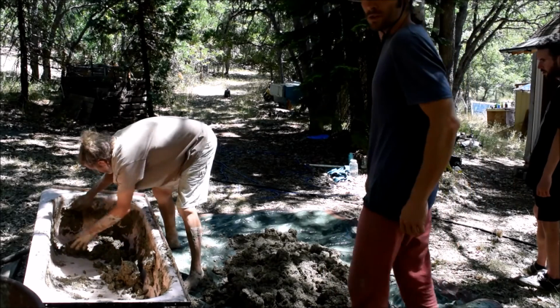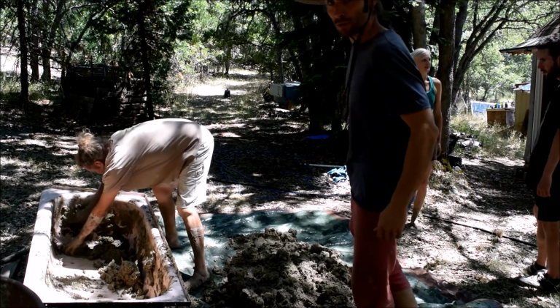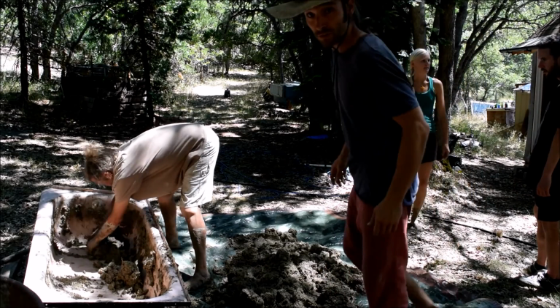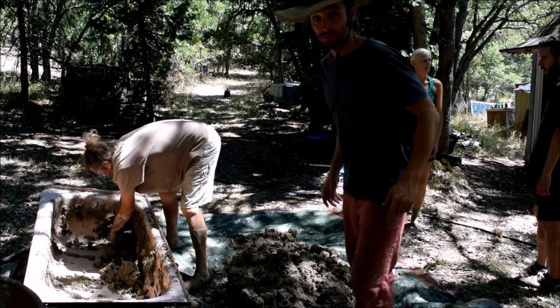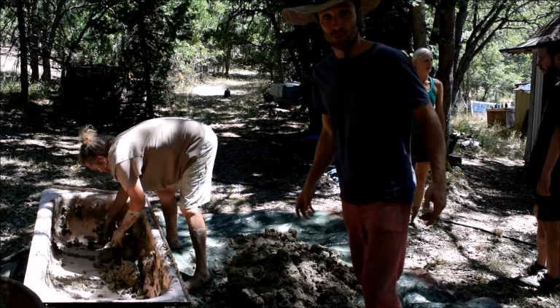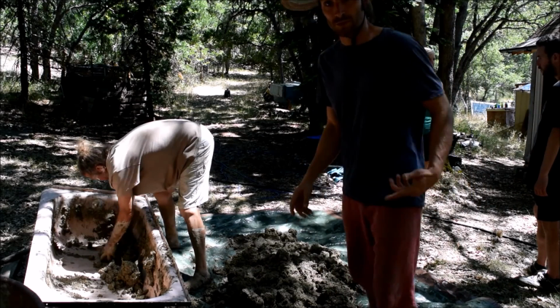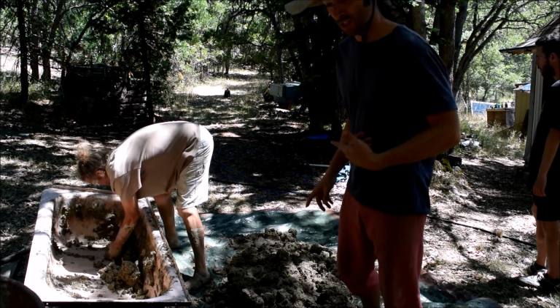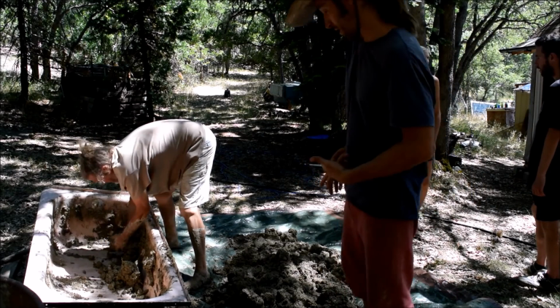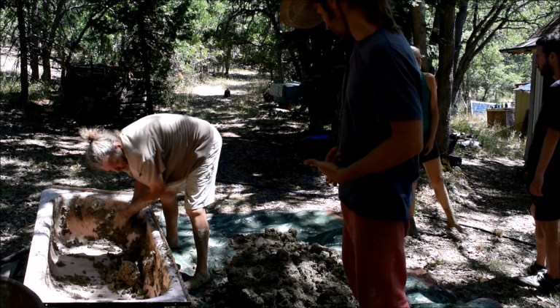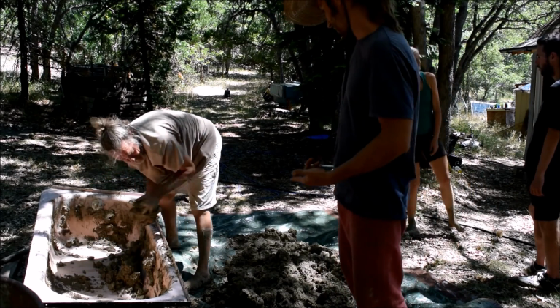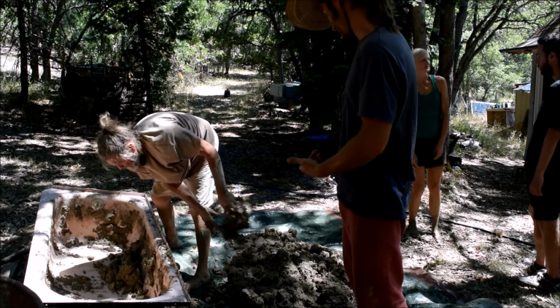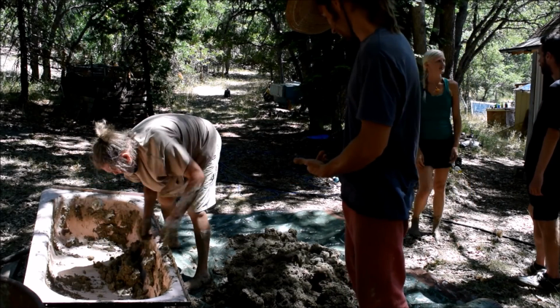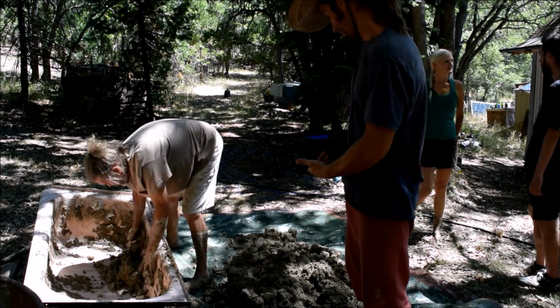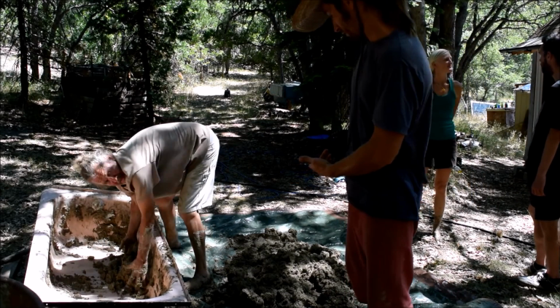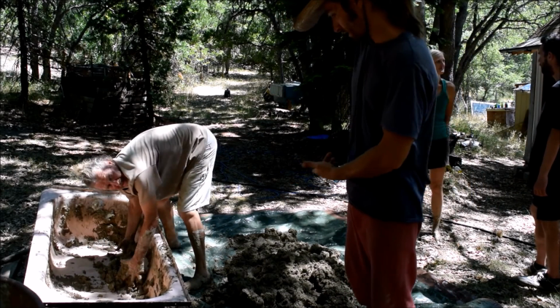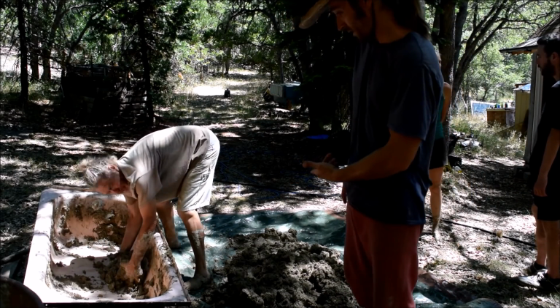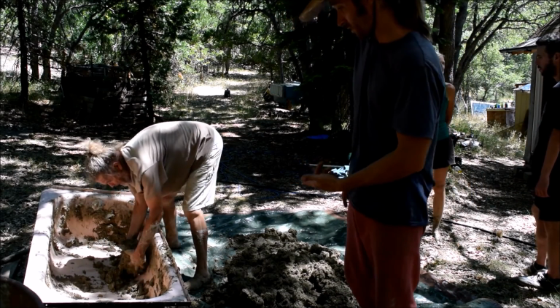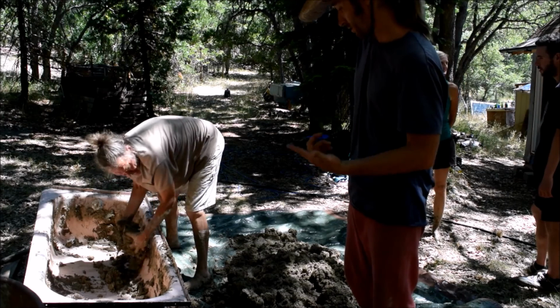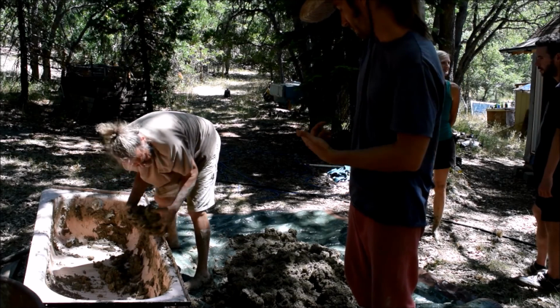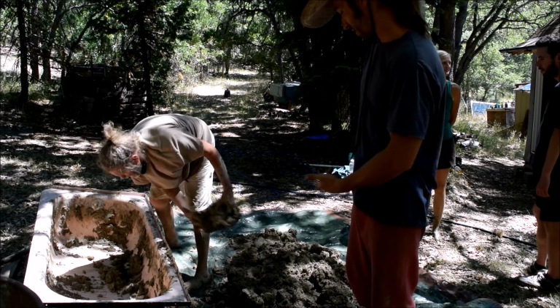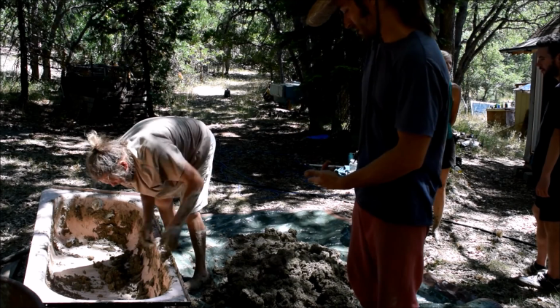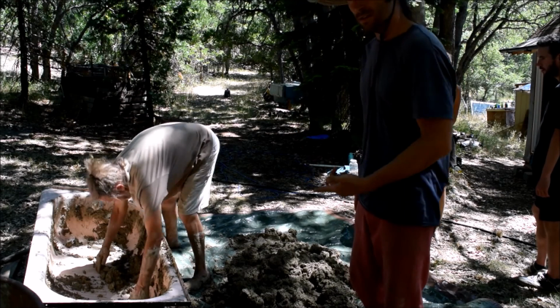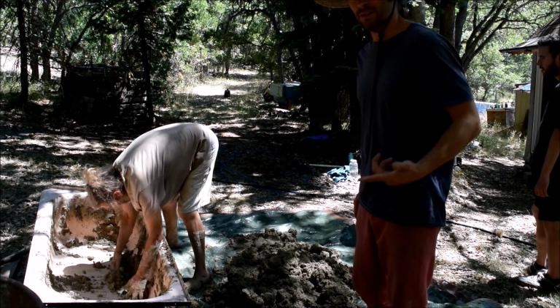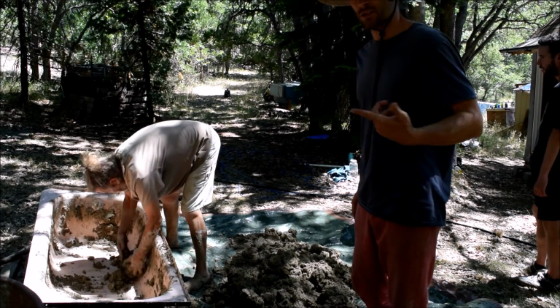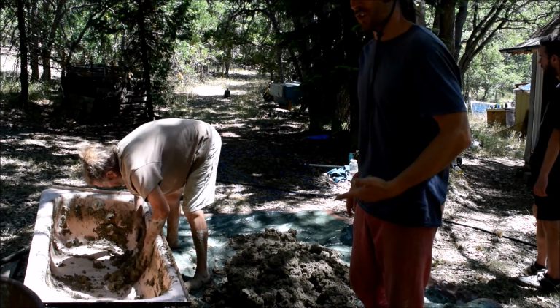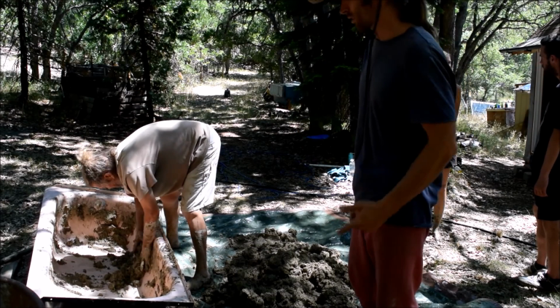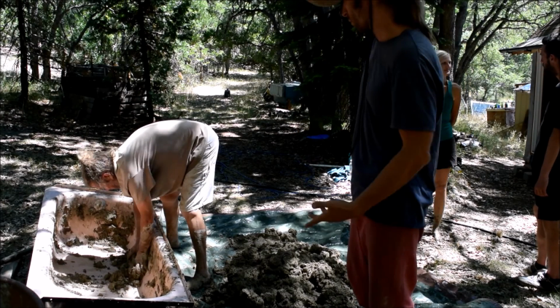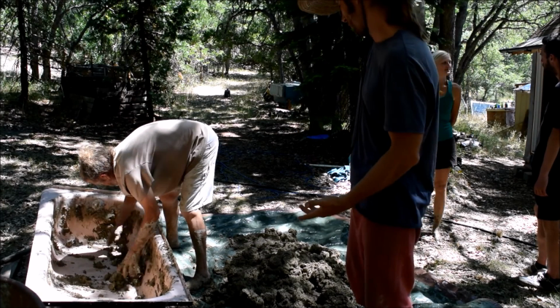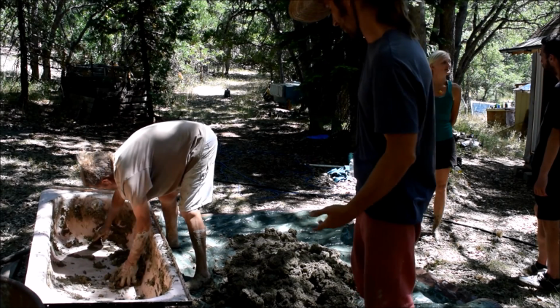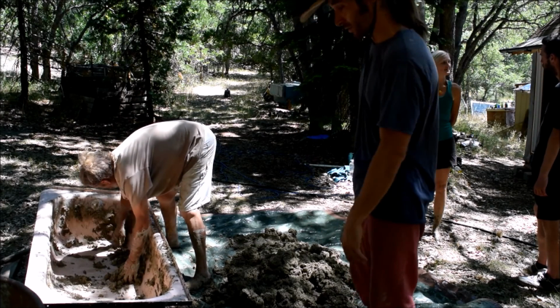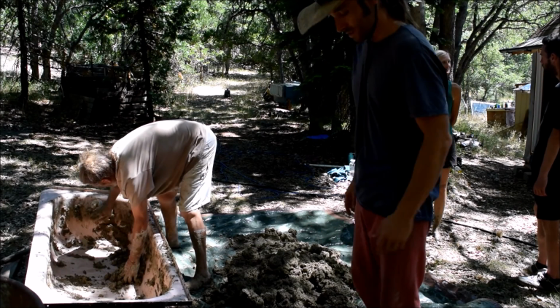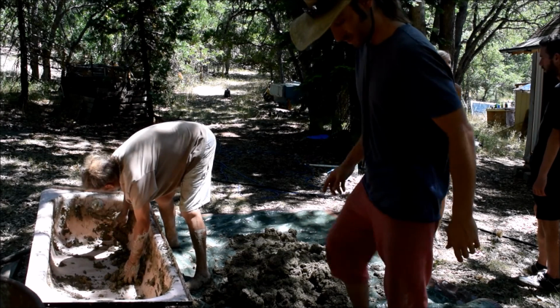If y'all have never worked with or seen cob, this is basically what you do. You've got your clay, you've got your sand, you've got your straw and water mixed together.